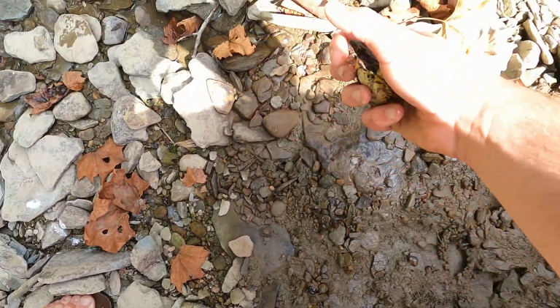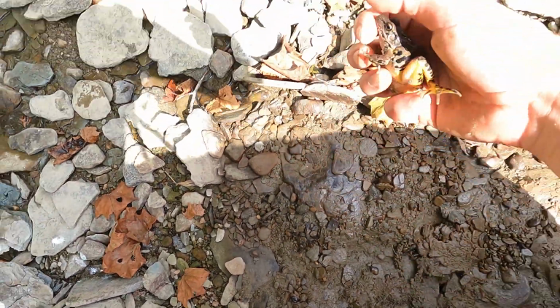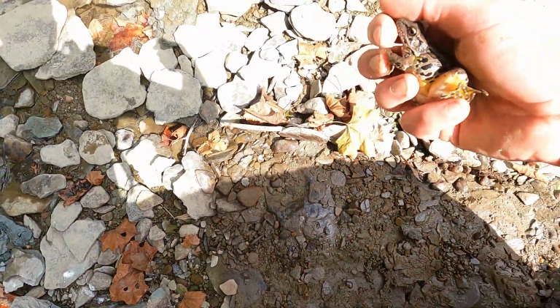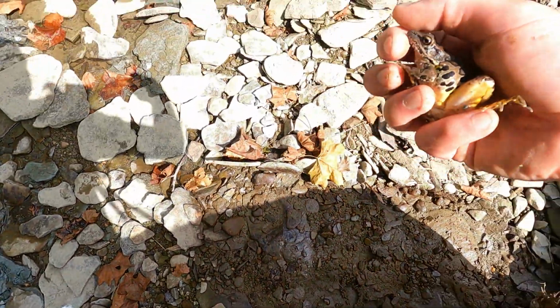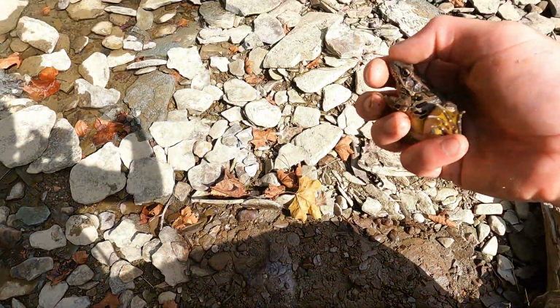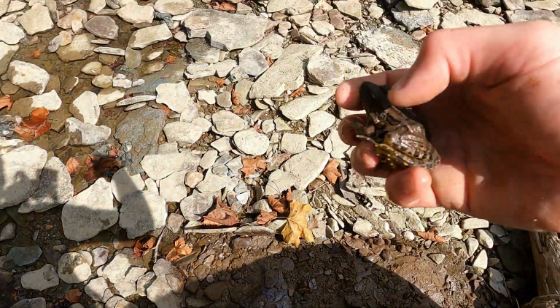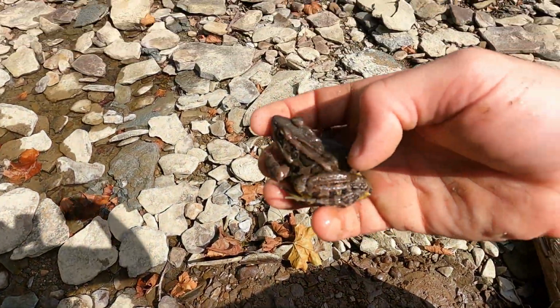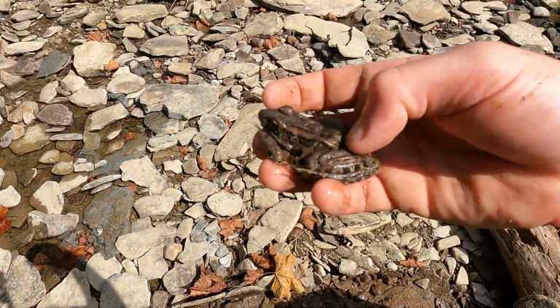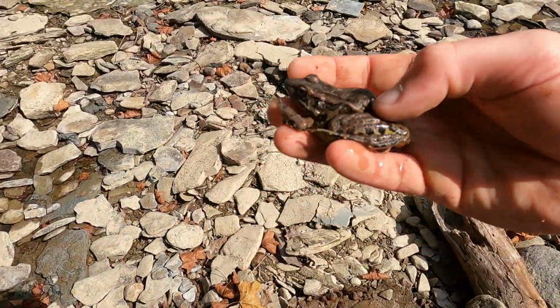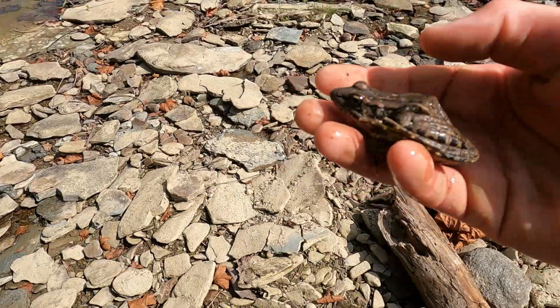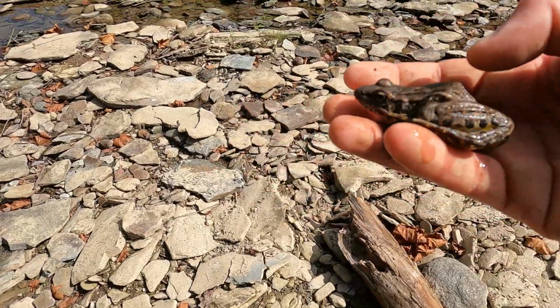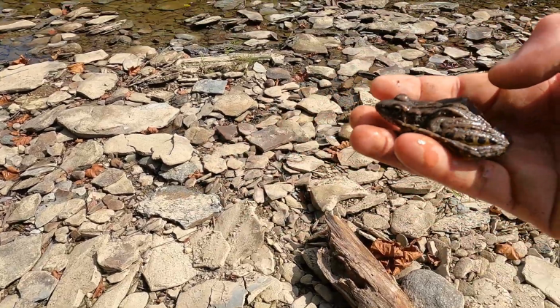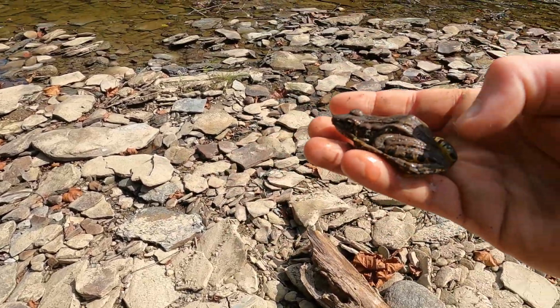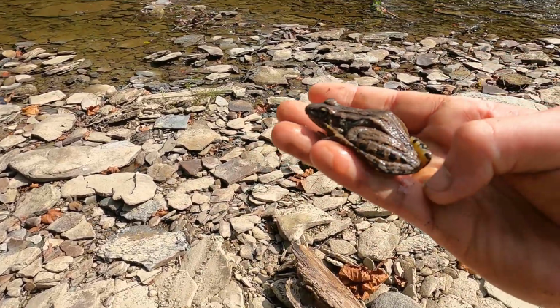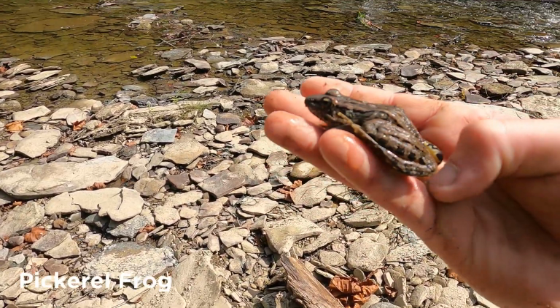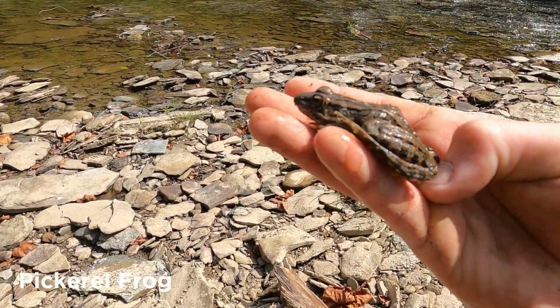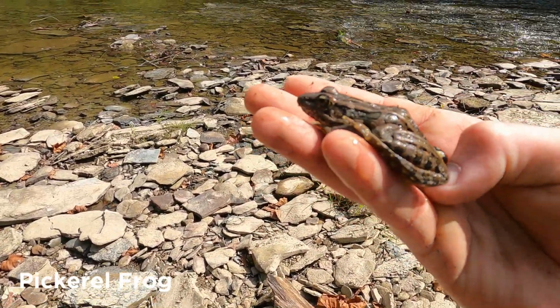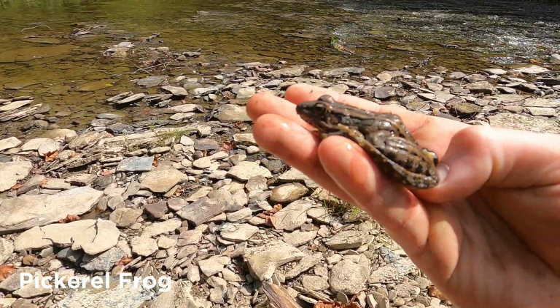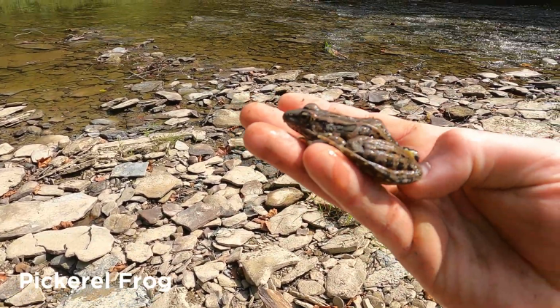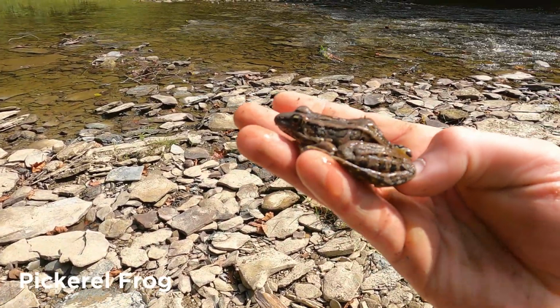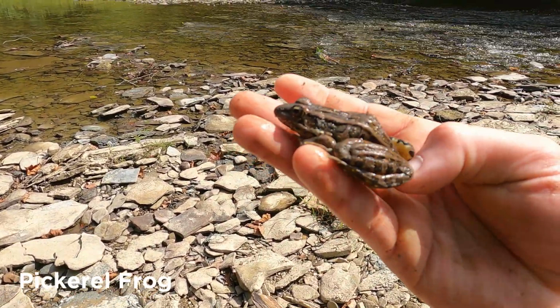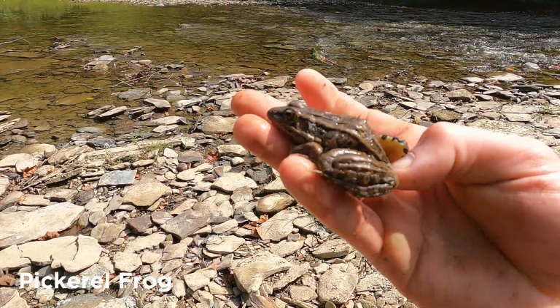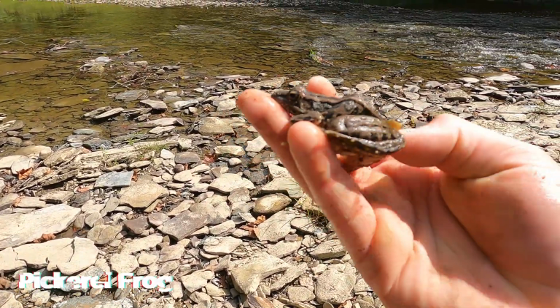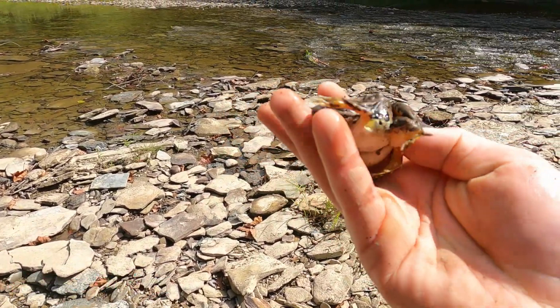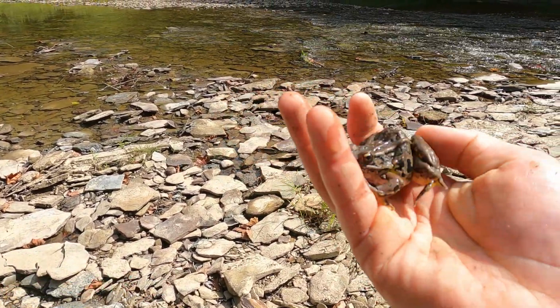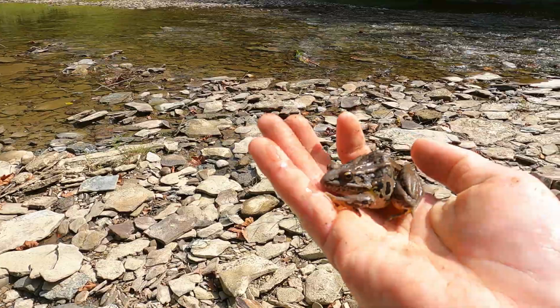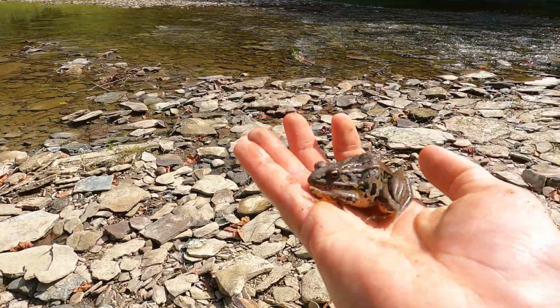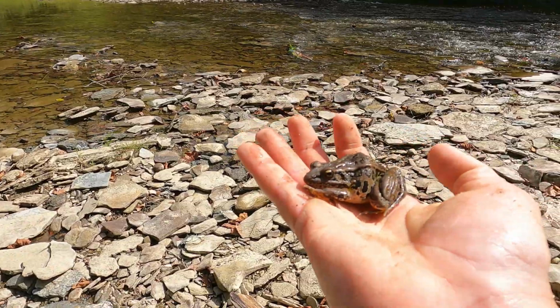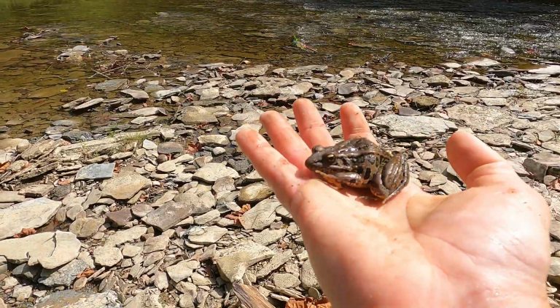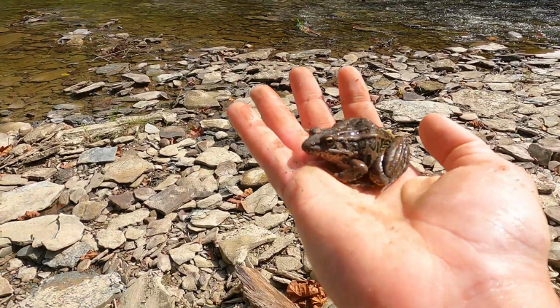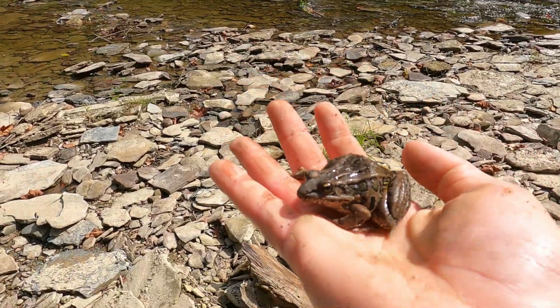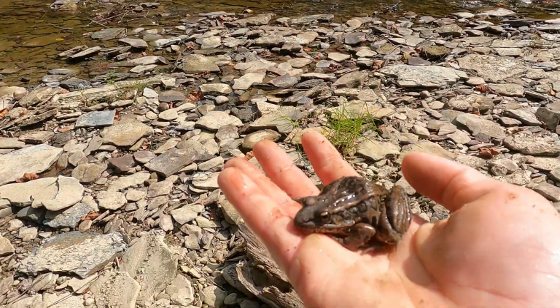I caught a few pickerel frogs throughout the day. These frogs produce toxic skin secretions that can be harmful to small animals, so I made sure to wash my hands before picking up other animals.